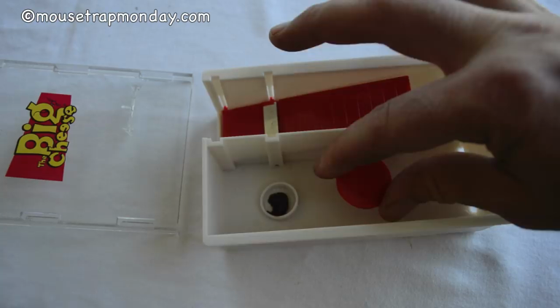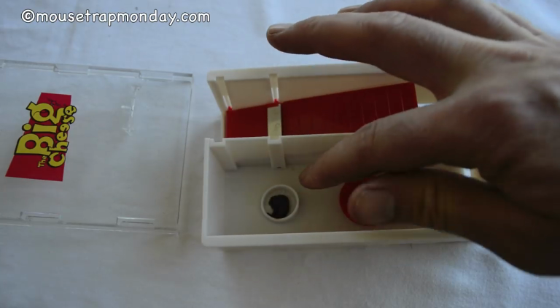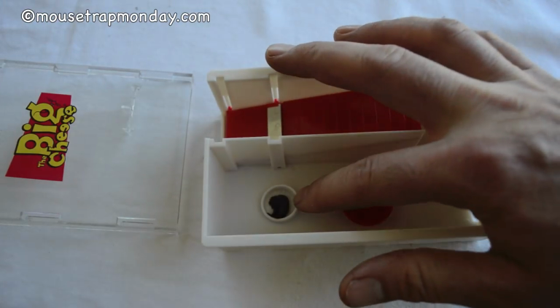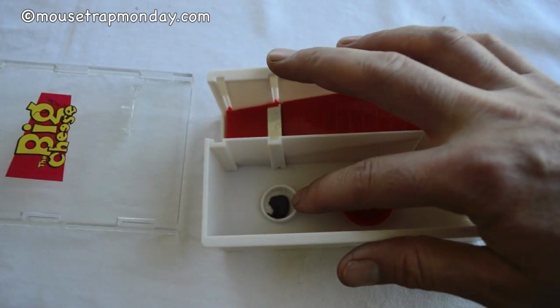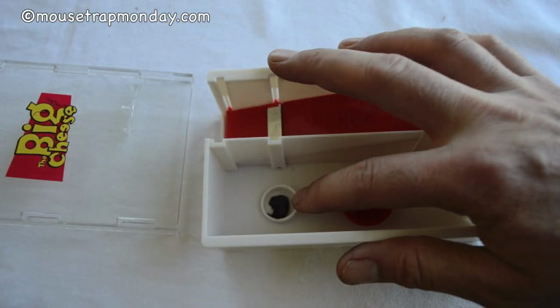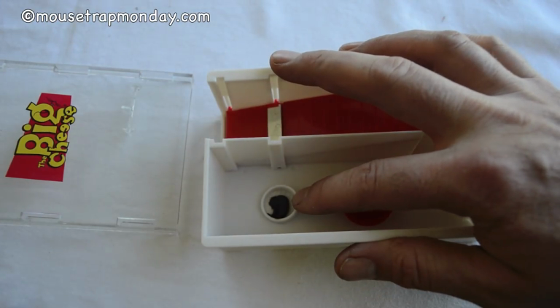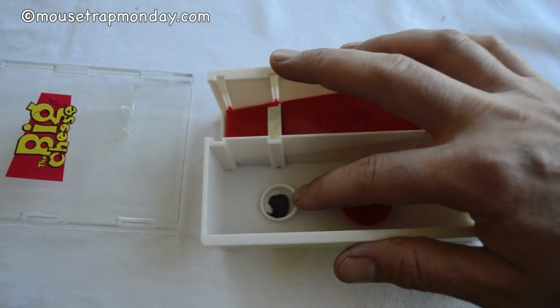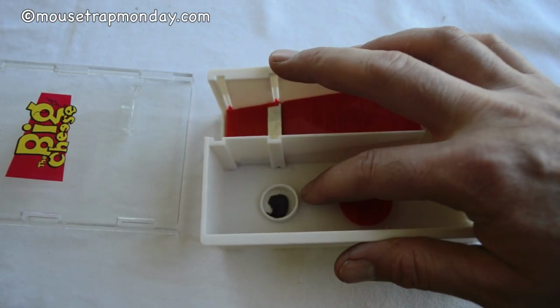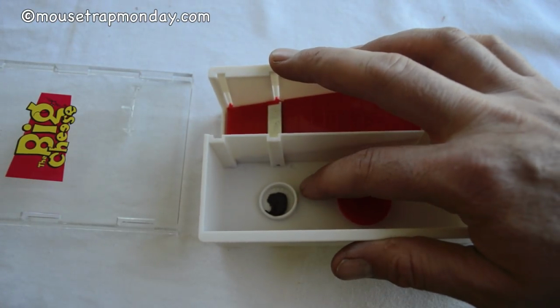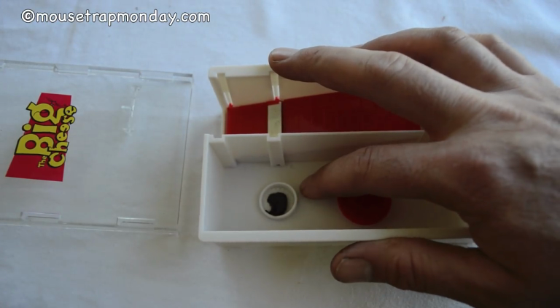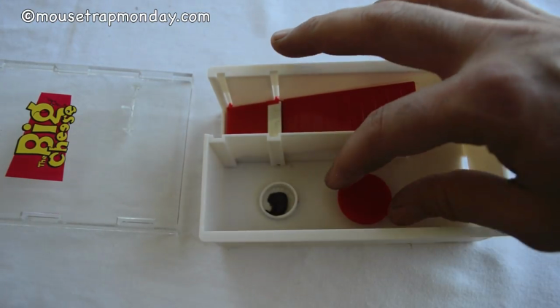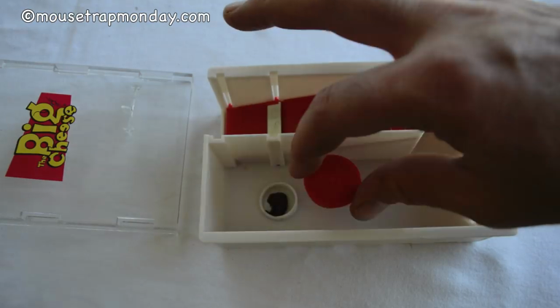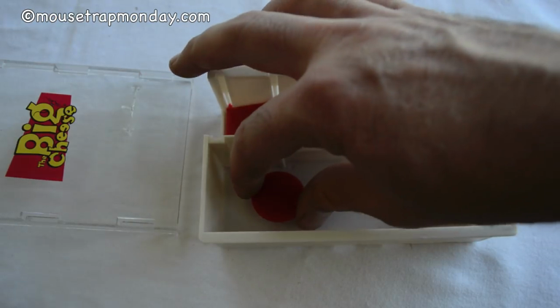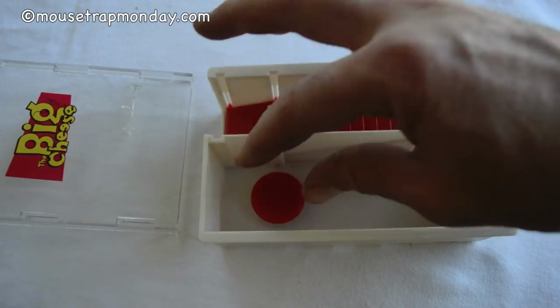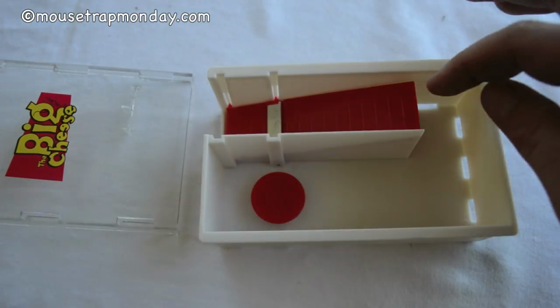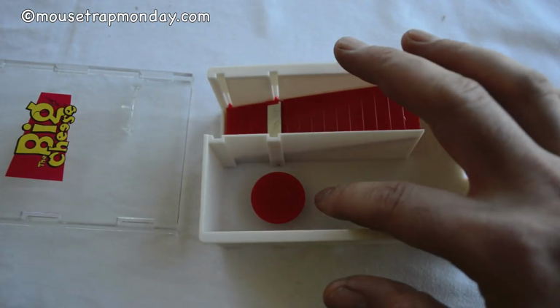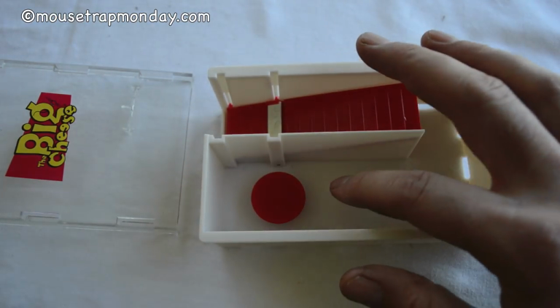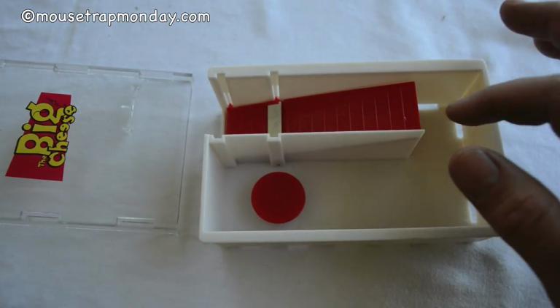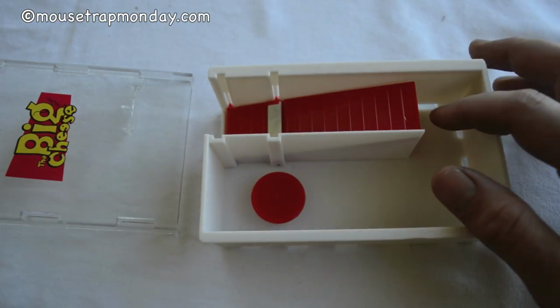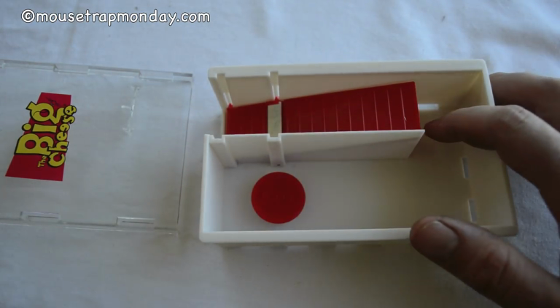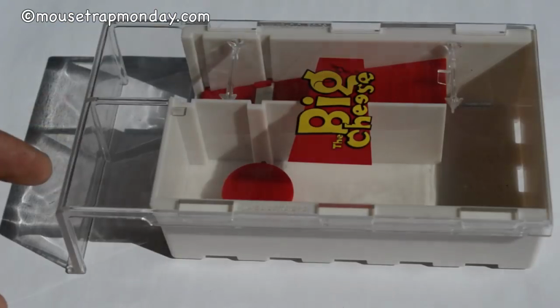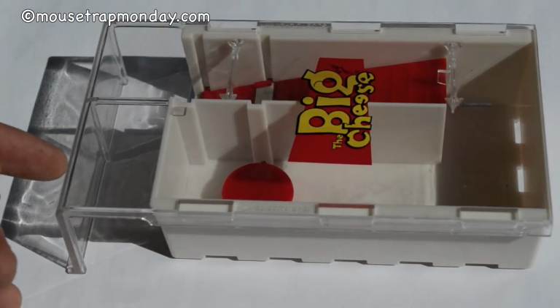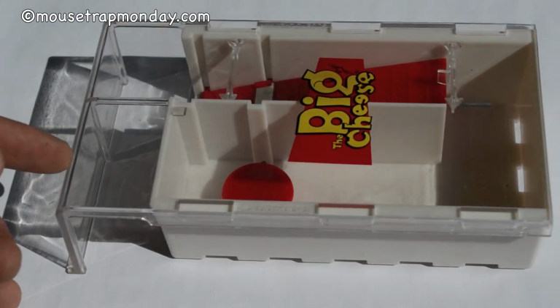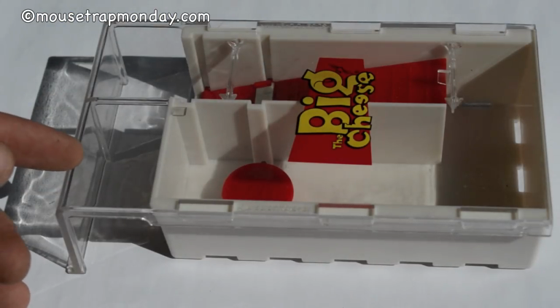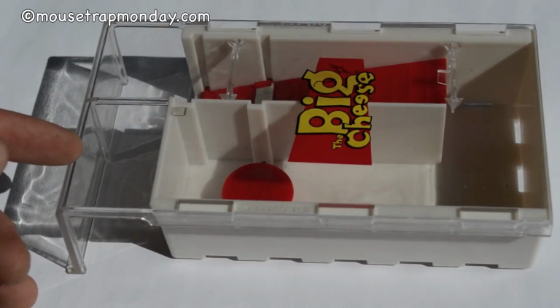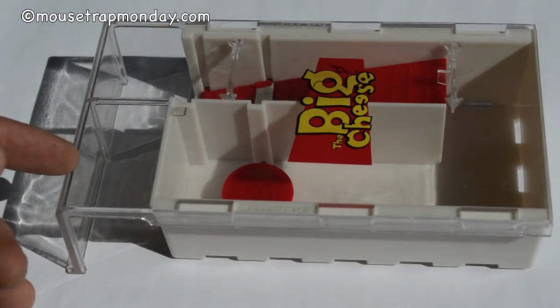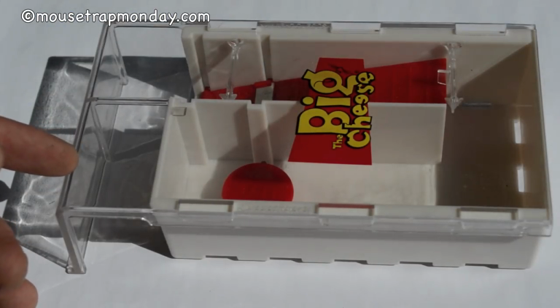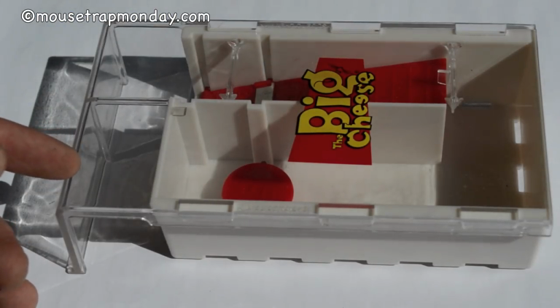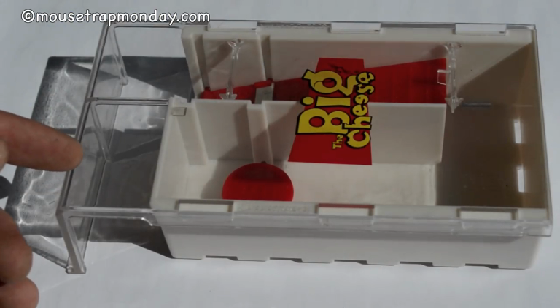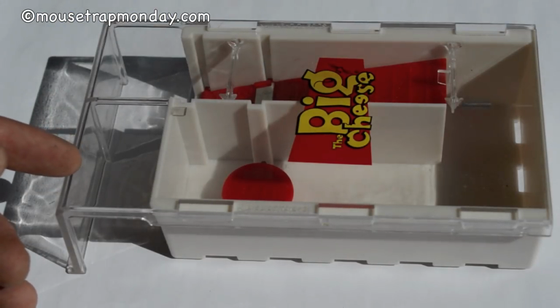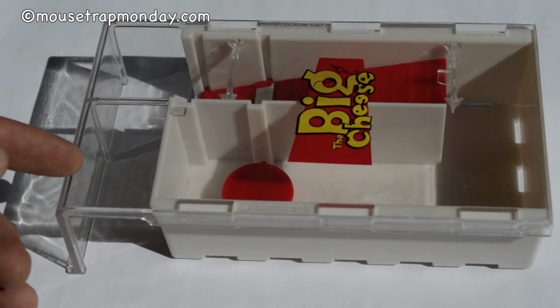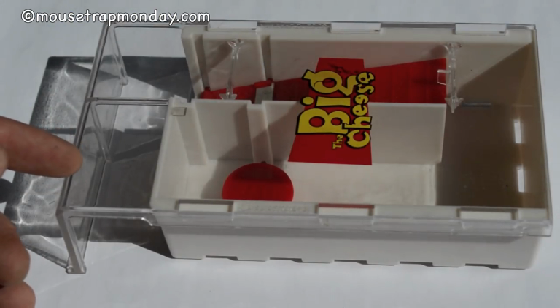Now under here it says bait. You lift that up and there's some dark black stuff that's quite fragrant. I'm sure that will work well for attracting mice, and that way you can catch a lot of them and they won't eat the bait, so more mice will keep coming. So now we're going to go set up the Big Cheese Live Multi-Catch Mousetrap and see how it works on real mice.